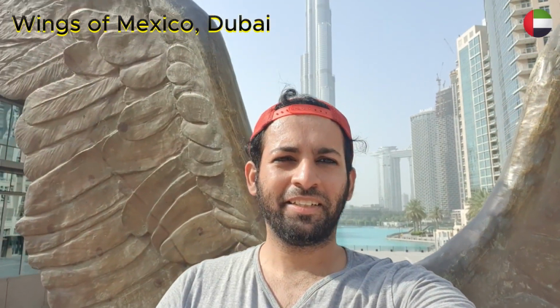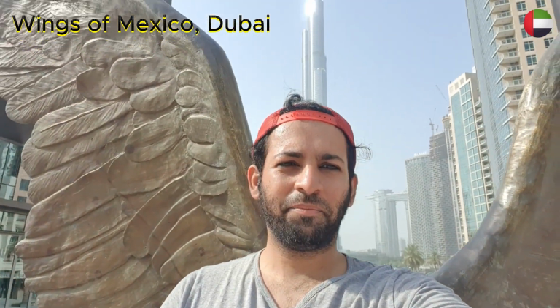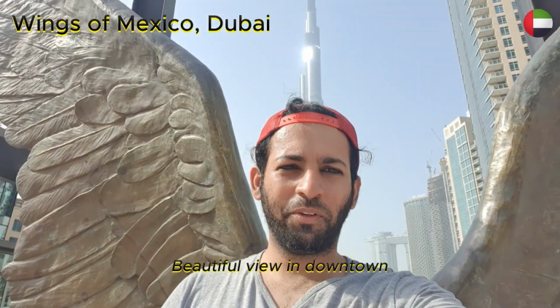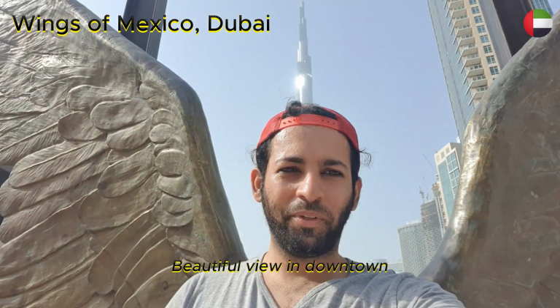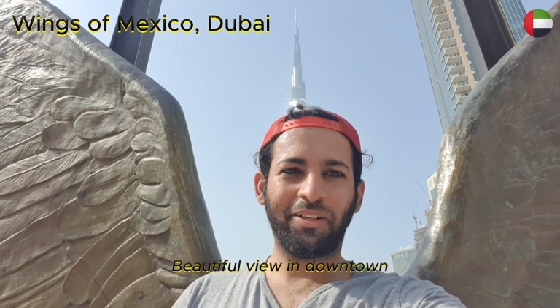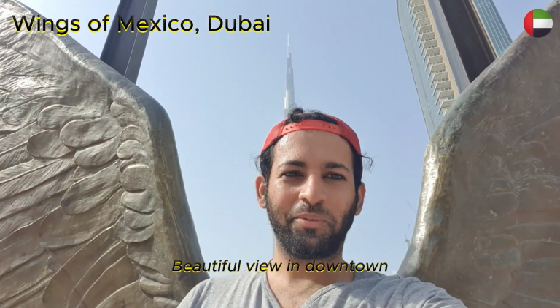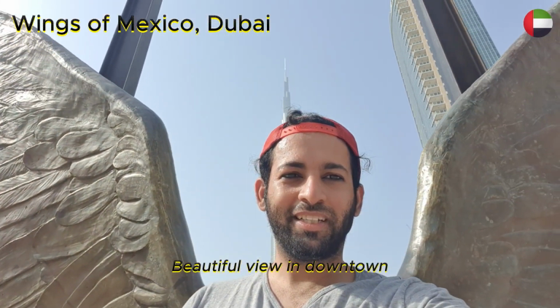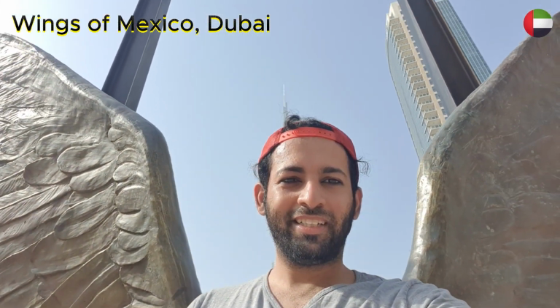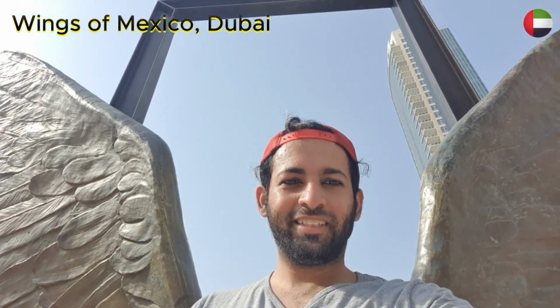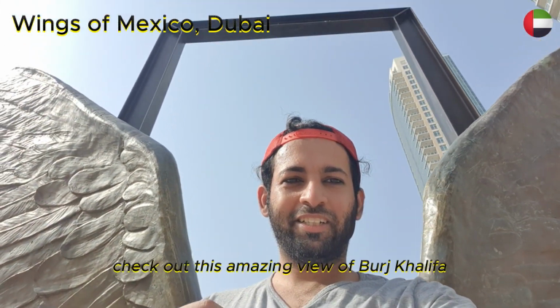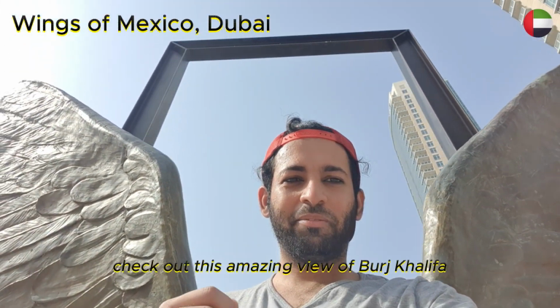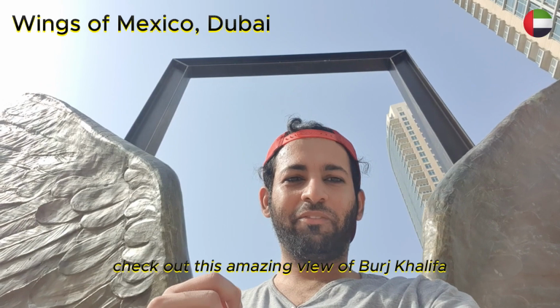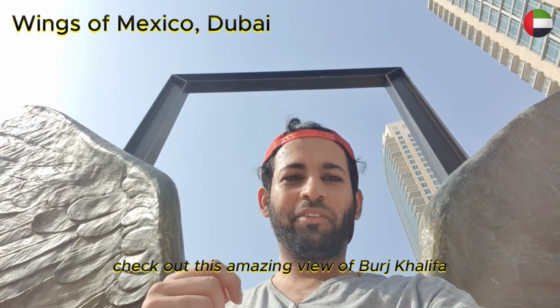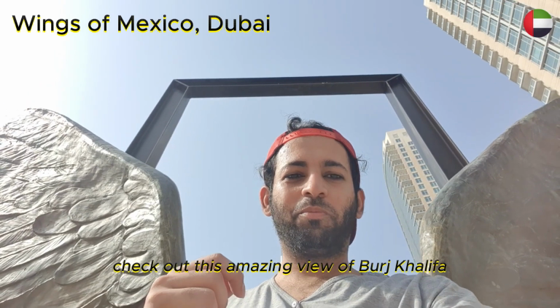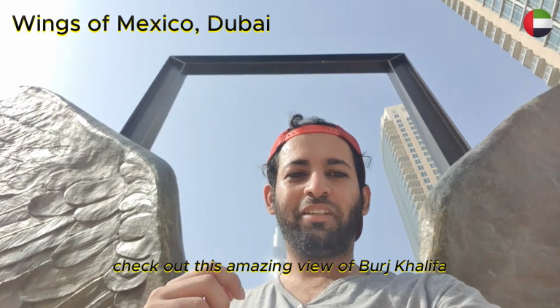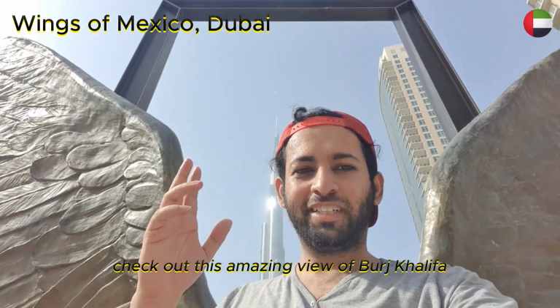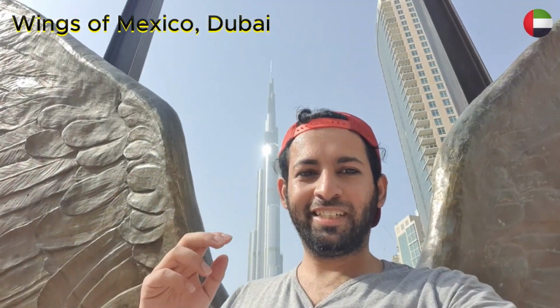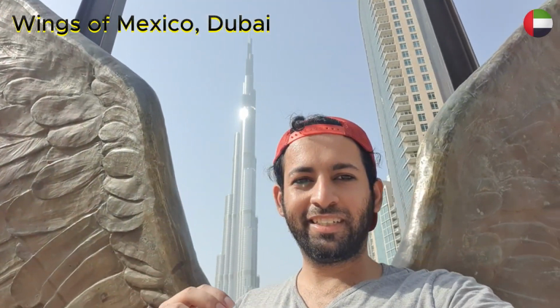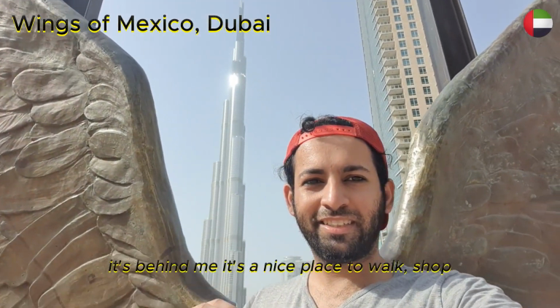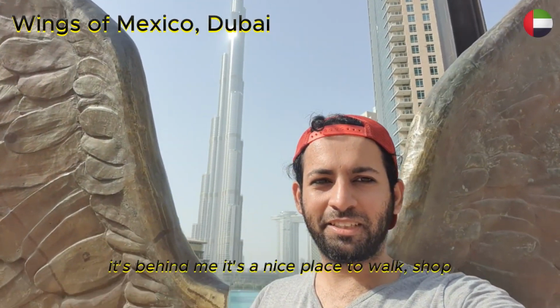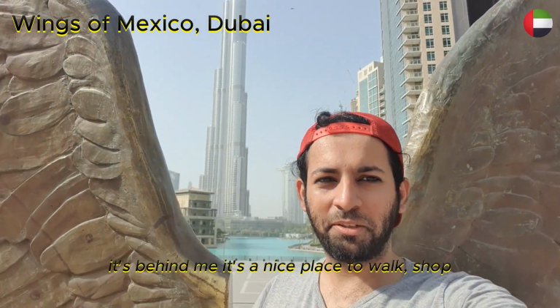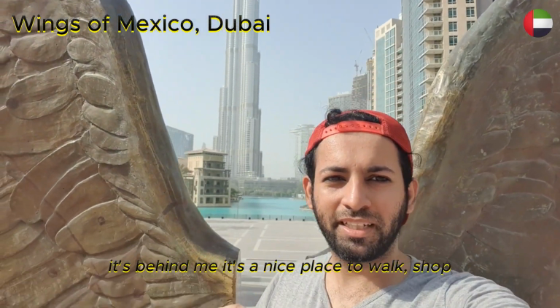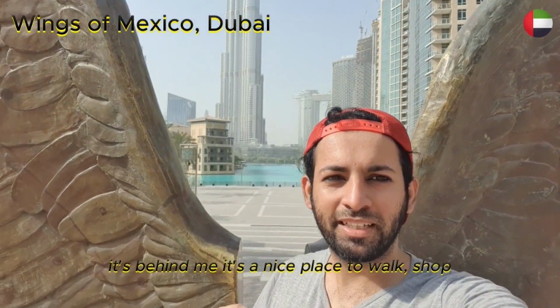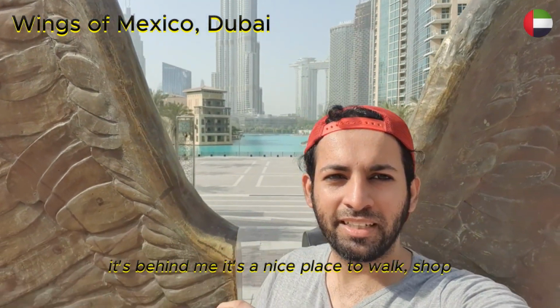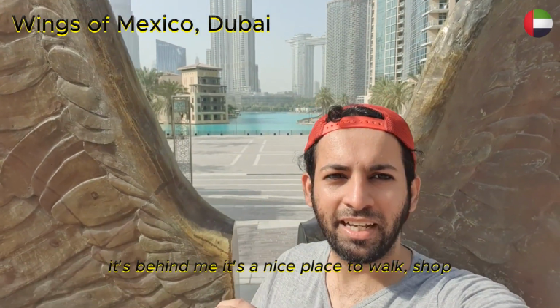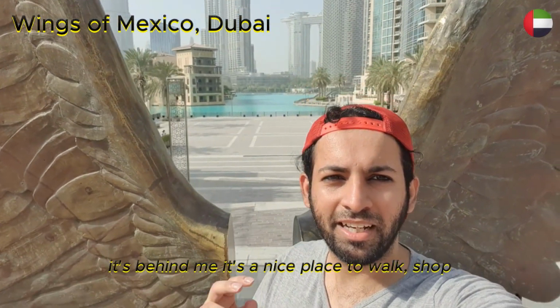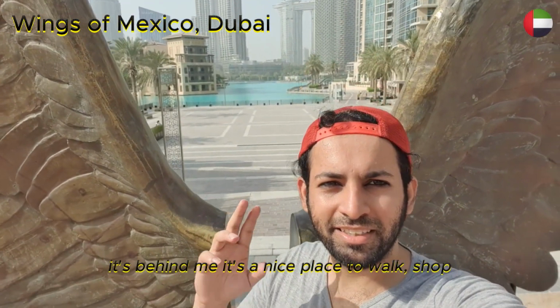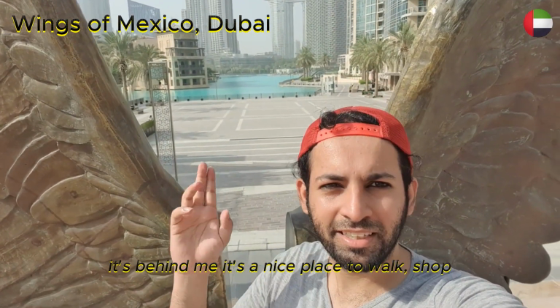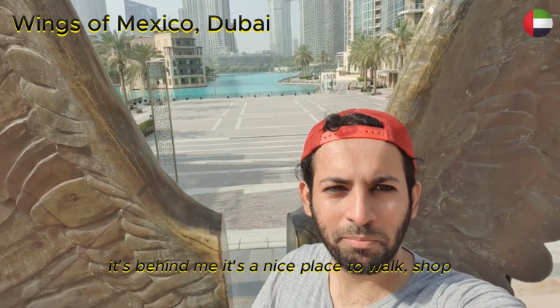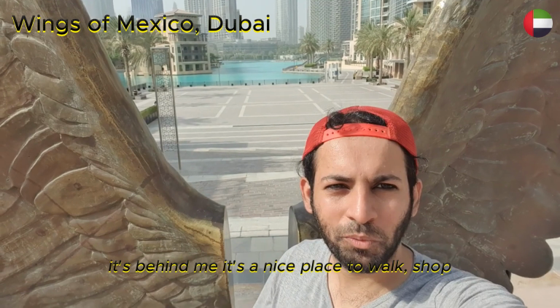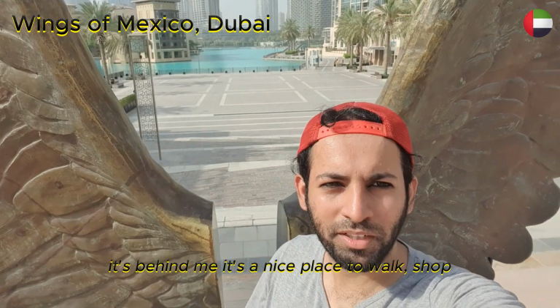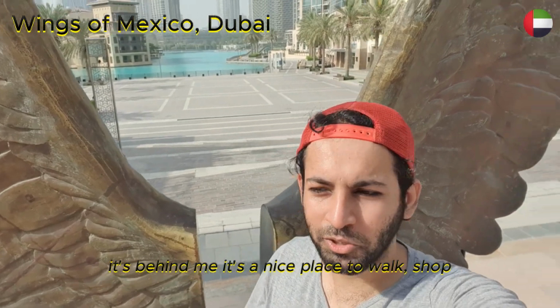Beautiful view in downtown. Check out this amazing view of Burj Khalifa, just behind me. It's a nice place to walk and shop.